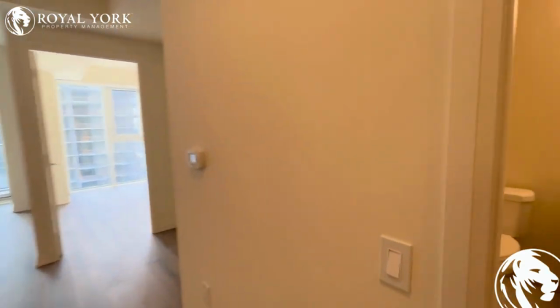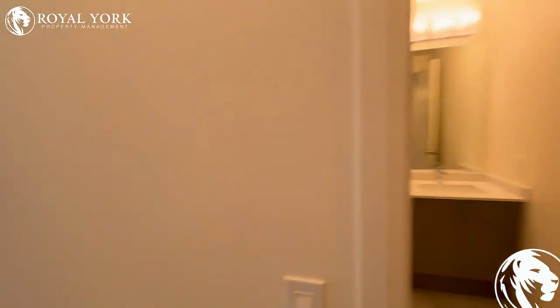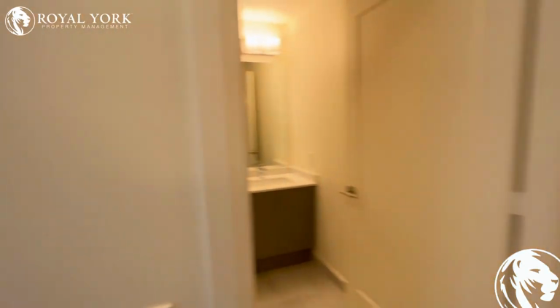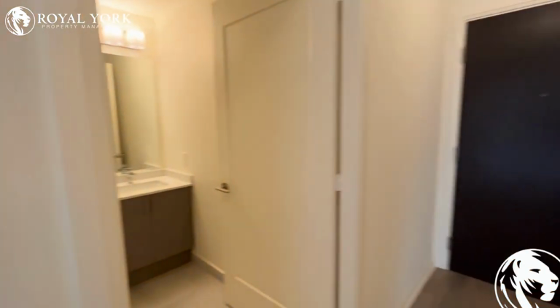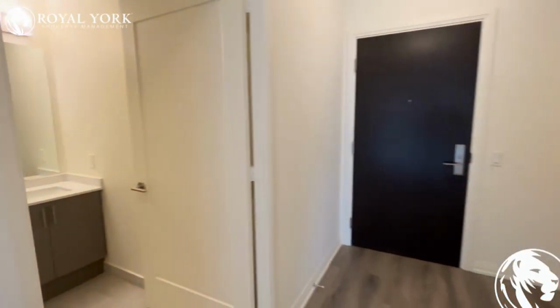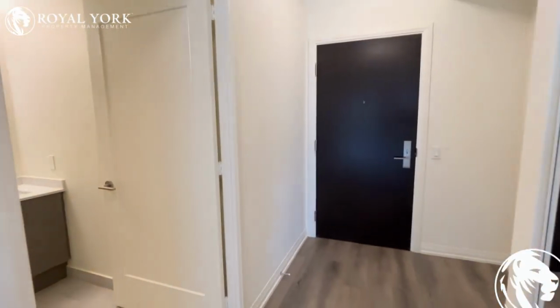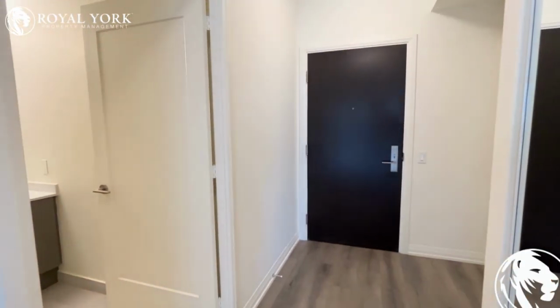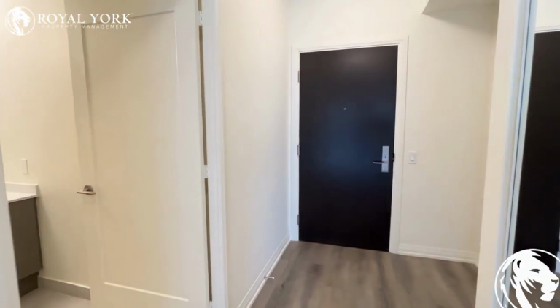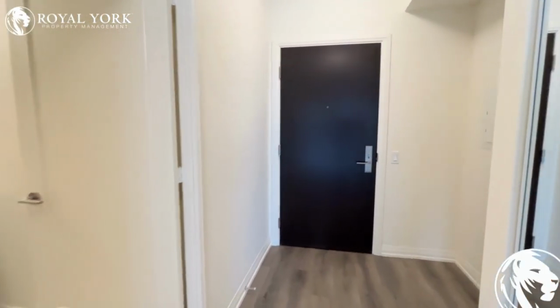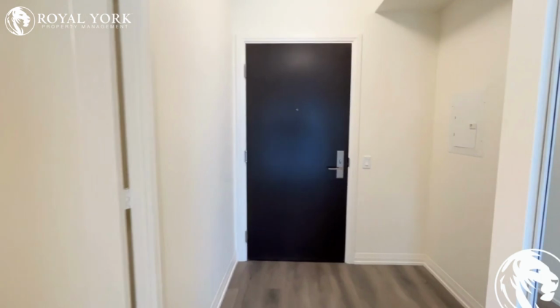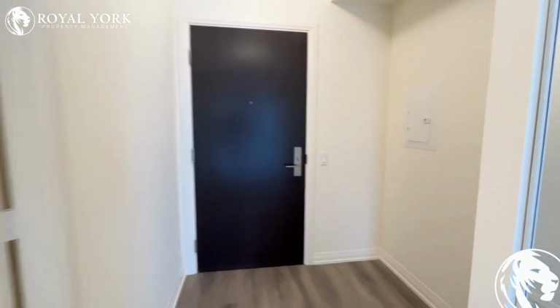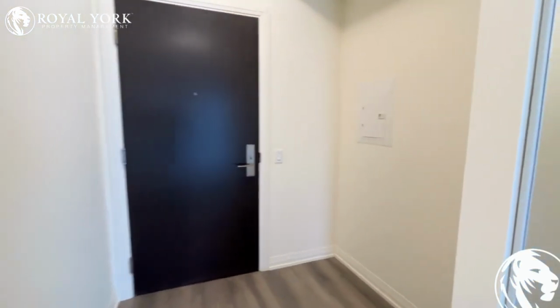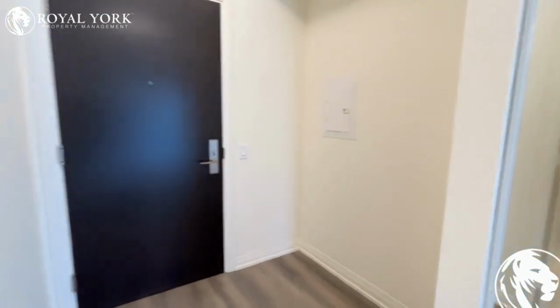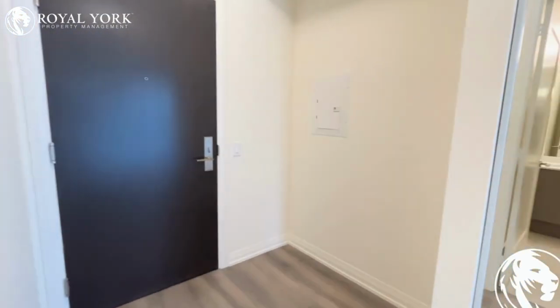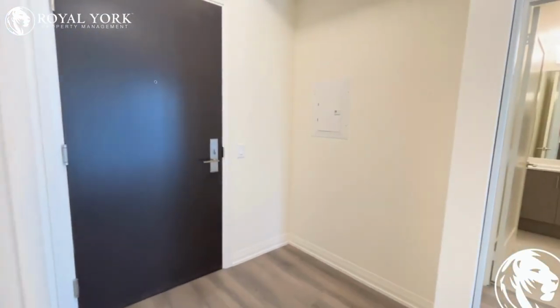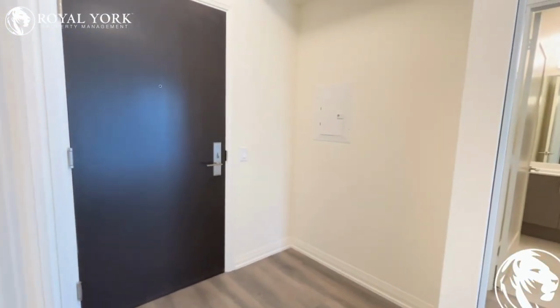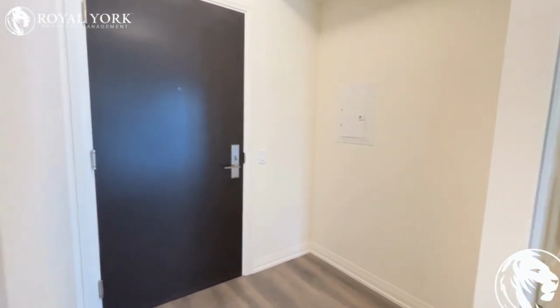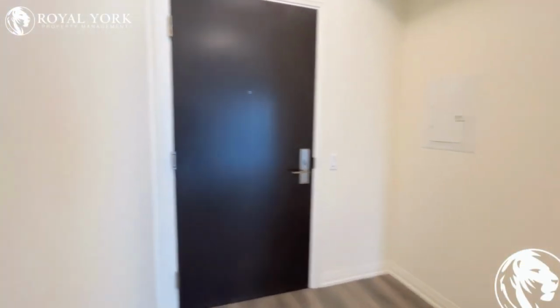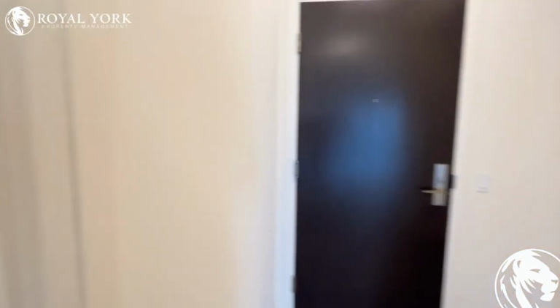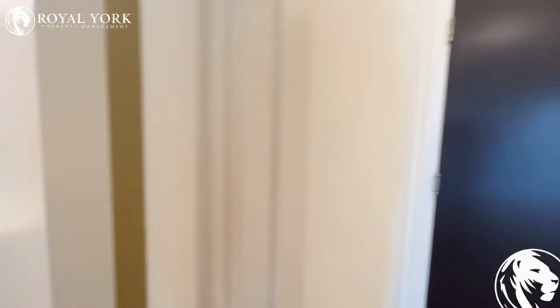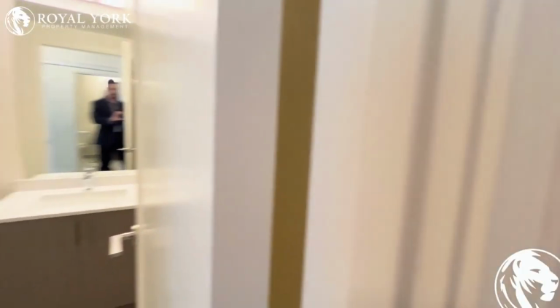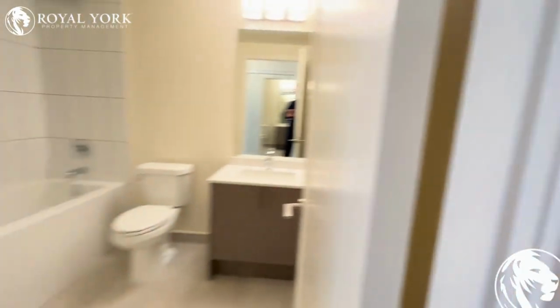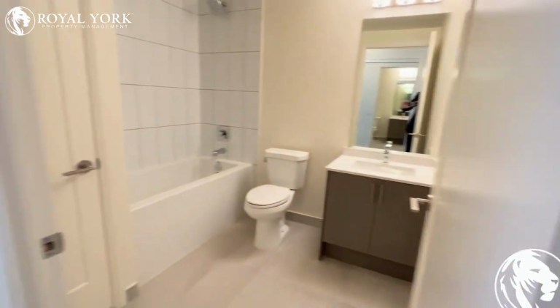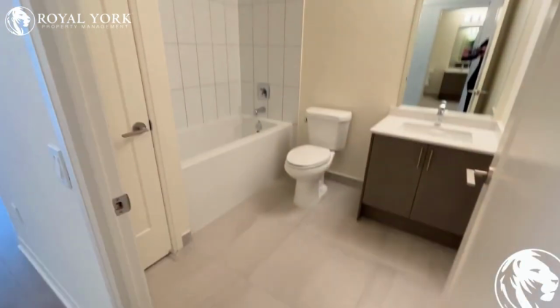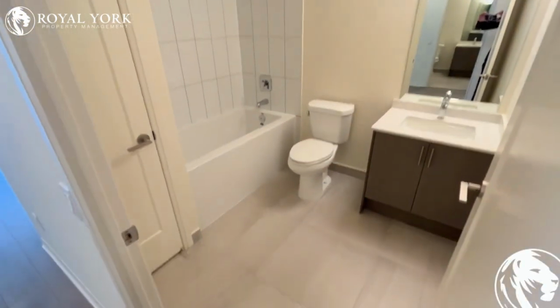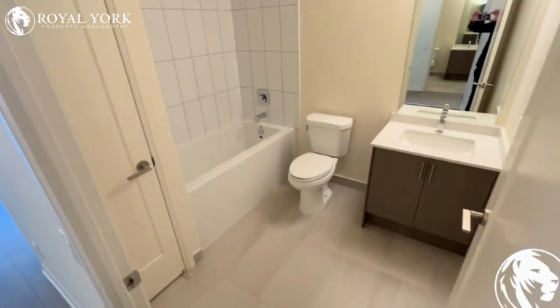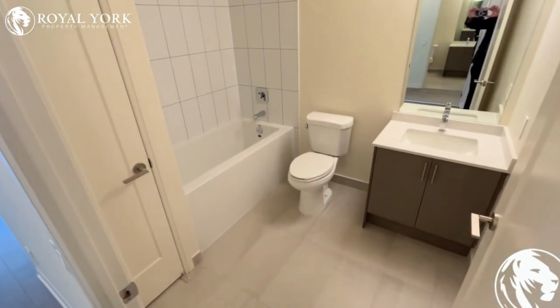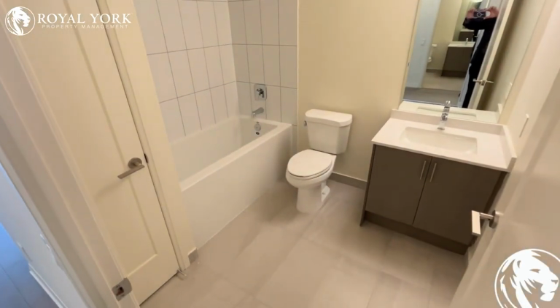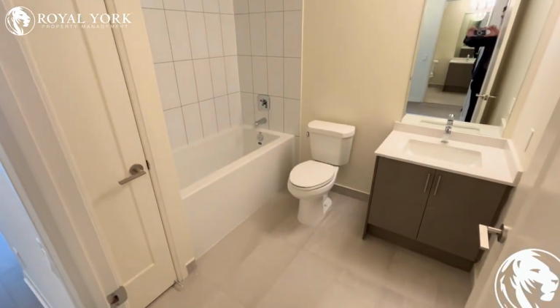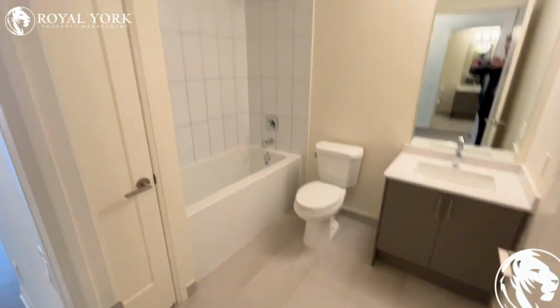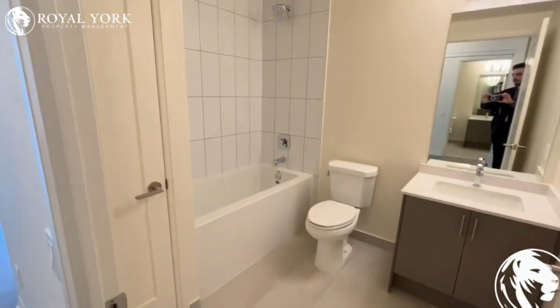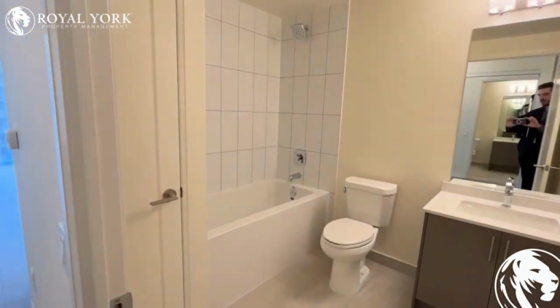Moving along inside, you're welcomed at this gorgeous entryway. Off to the right, you have a nice little seating area to put a bench to get ready in the morning. And immediately when you walk in, you are welcomed to this gorgeous master washroom with a full tub shower.